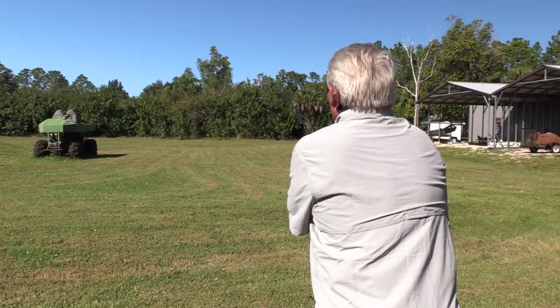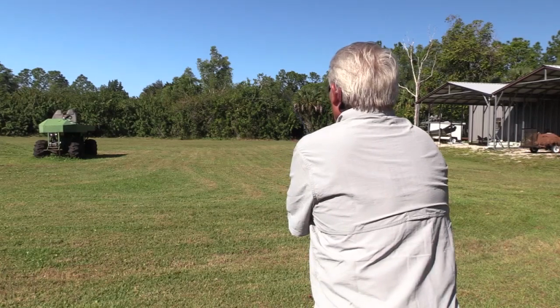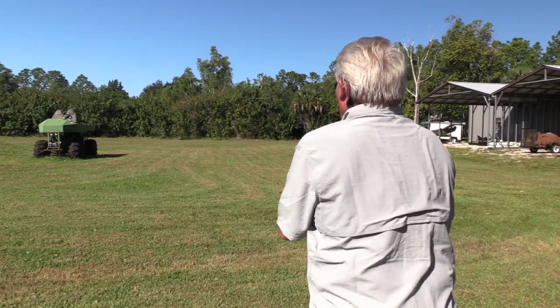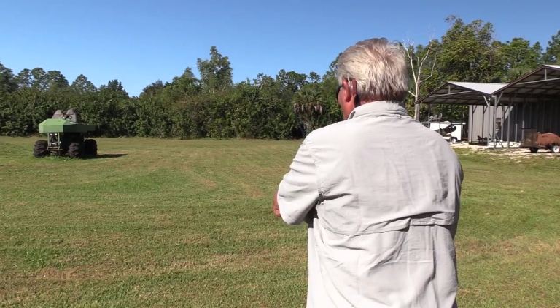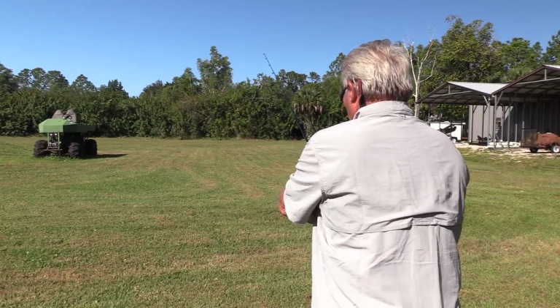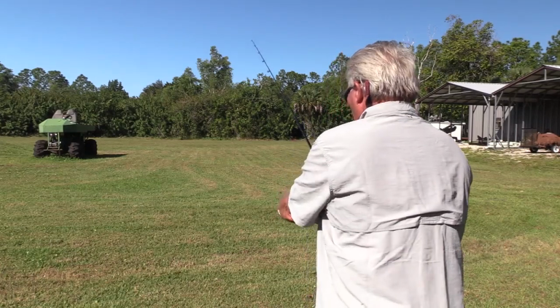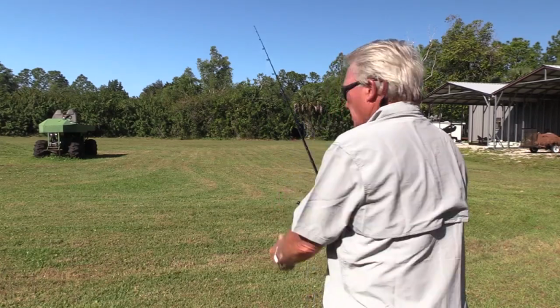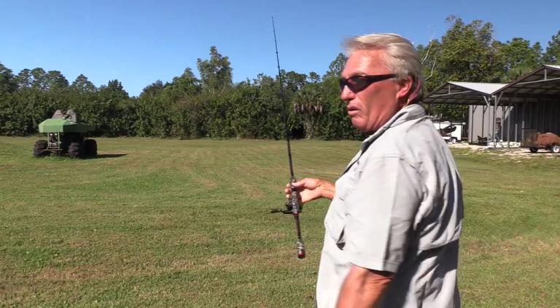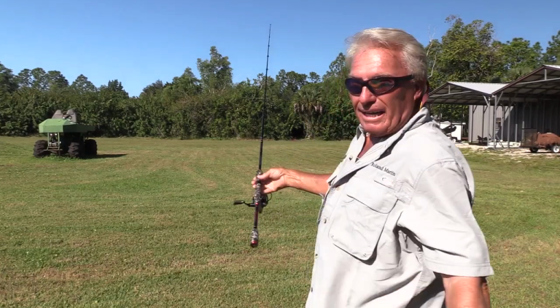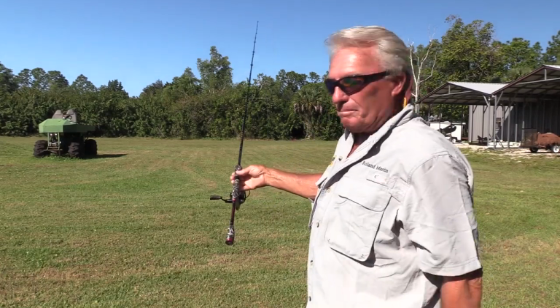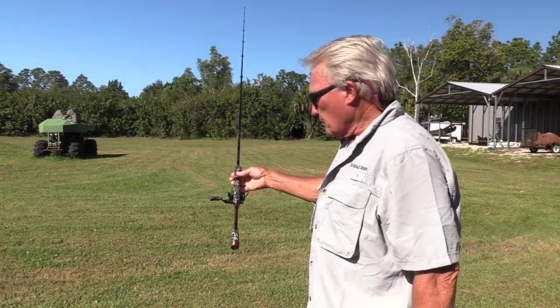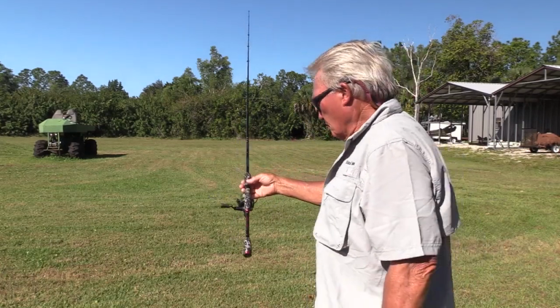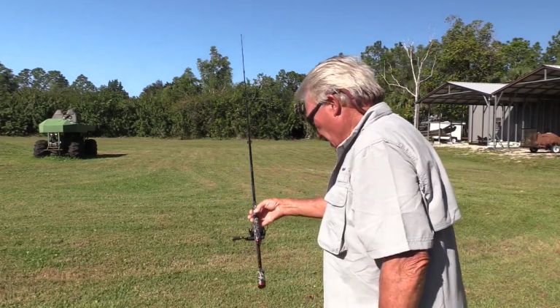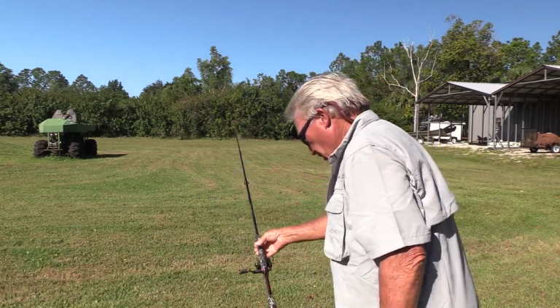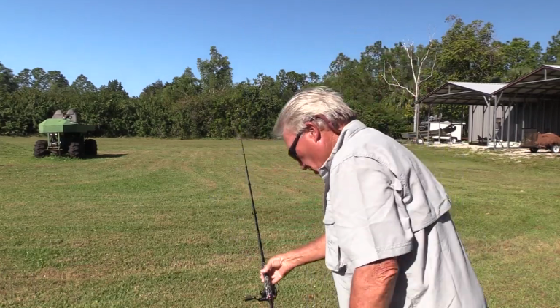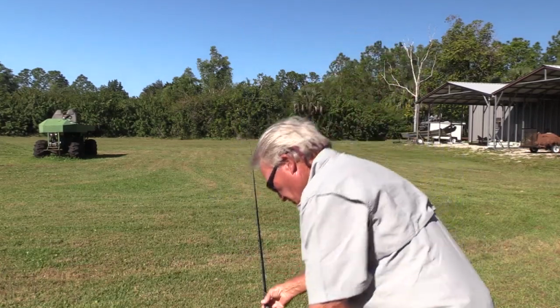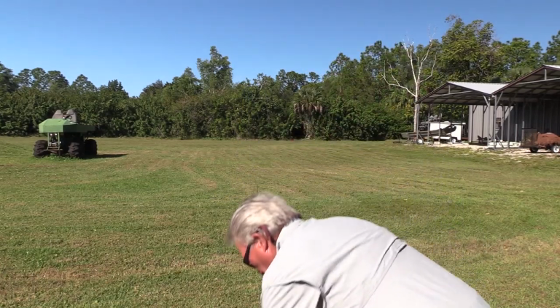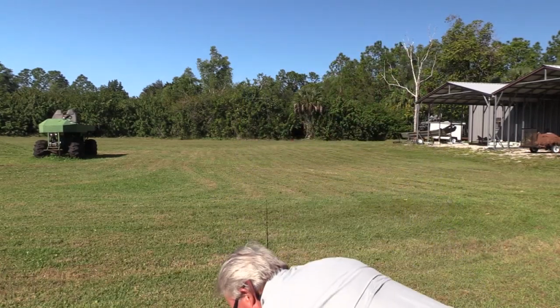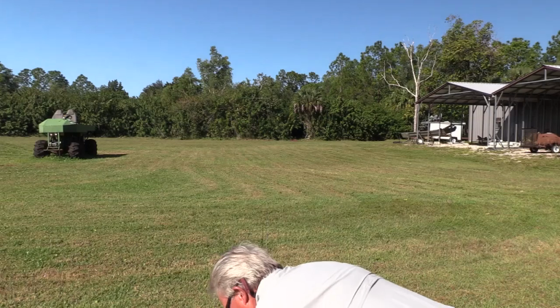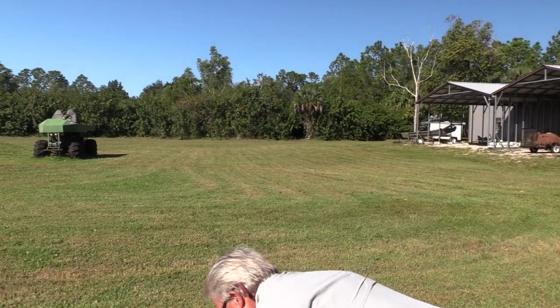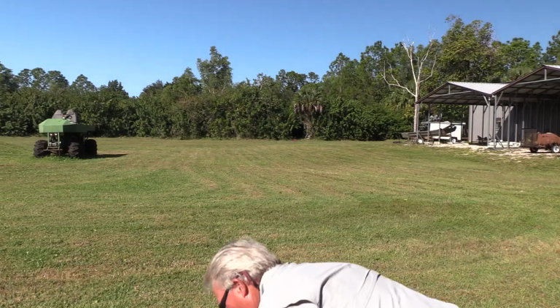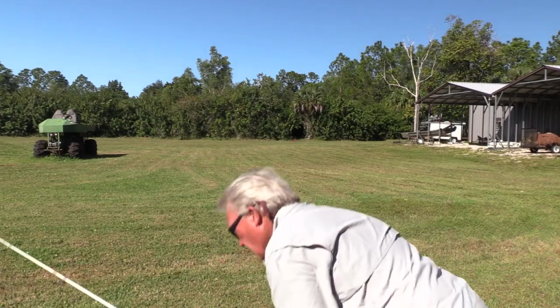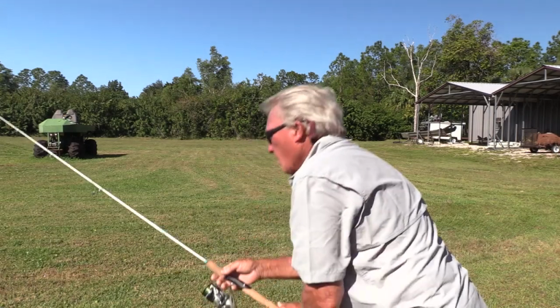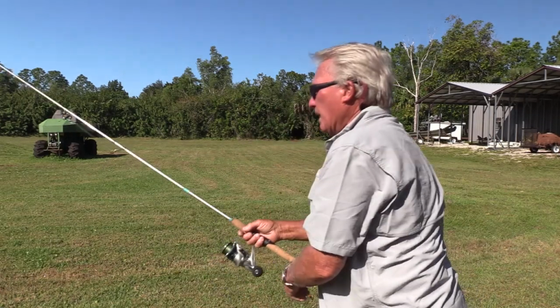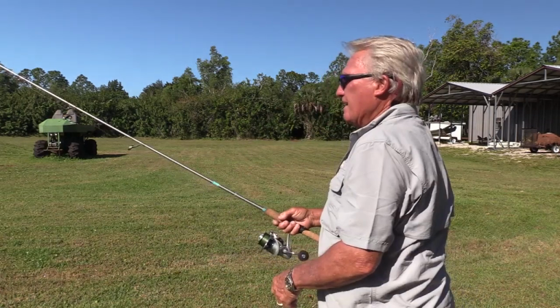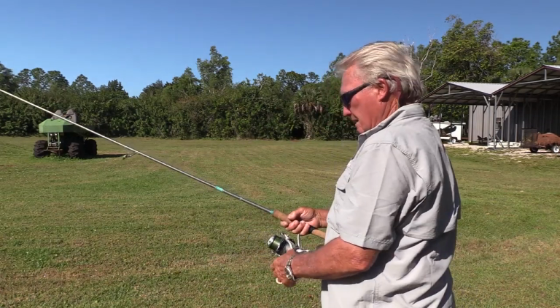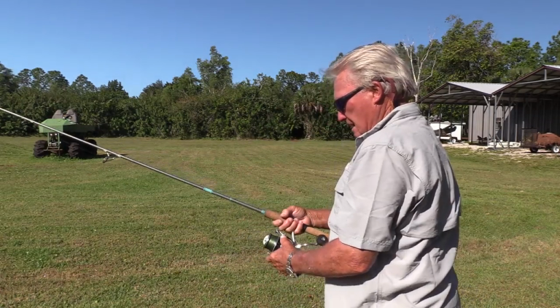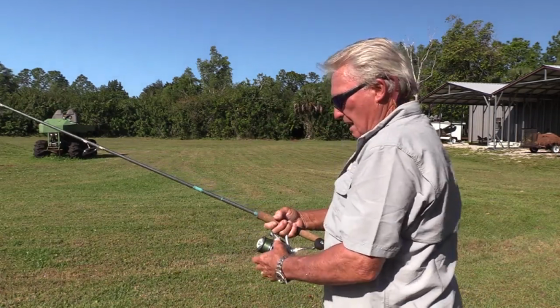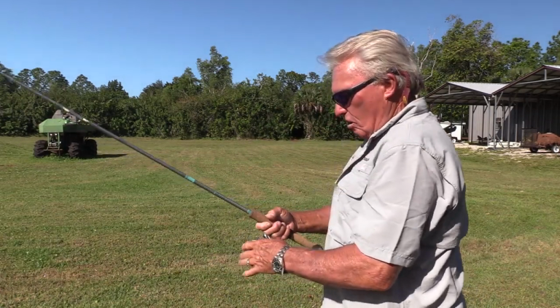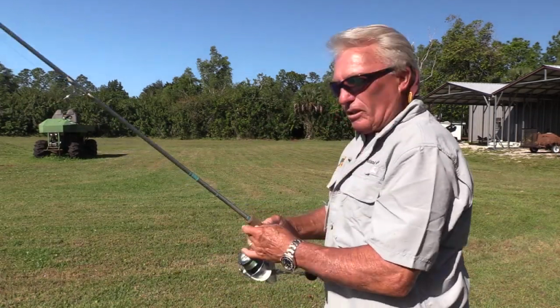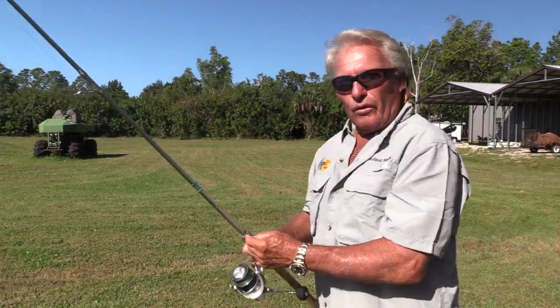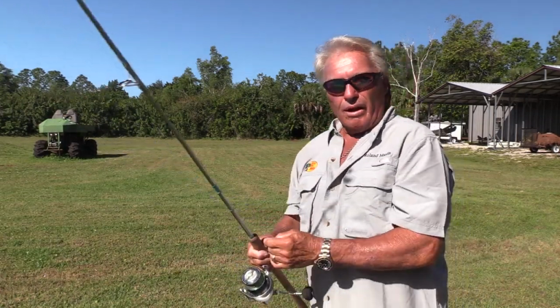That cast is done — that's pretty good. Now let's talk about the third rod.